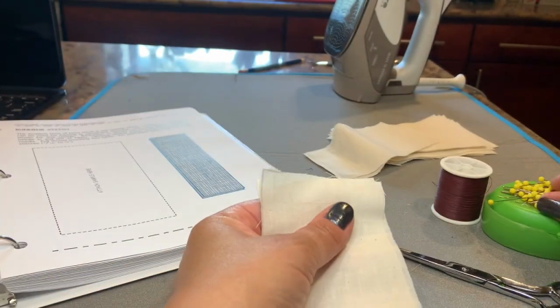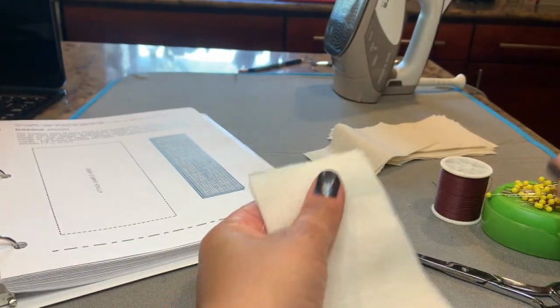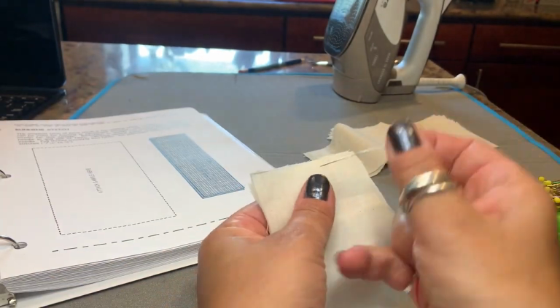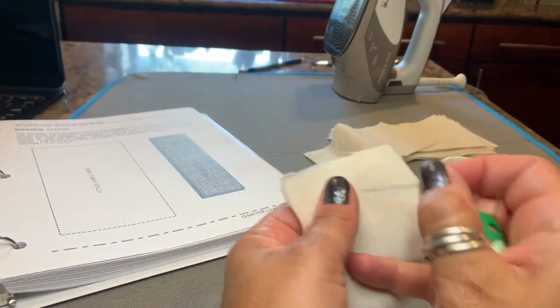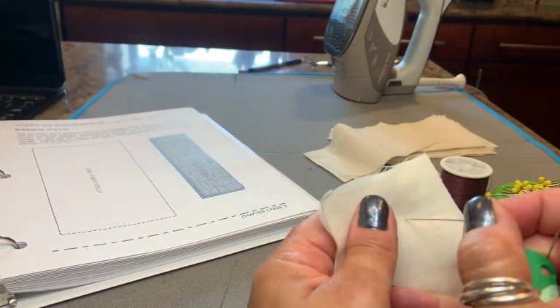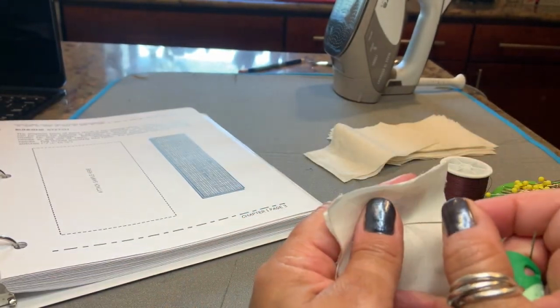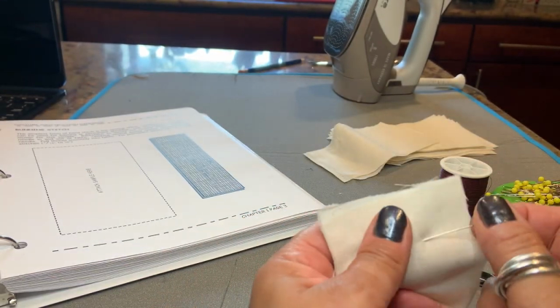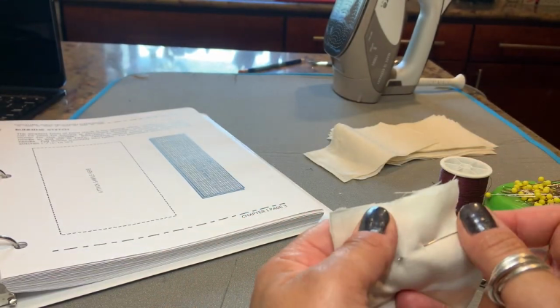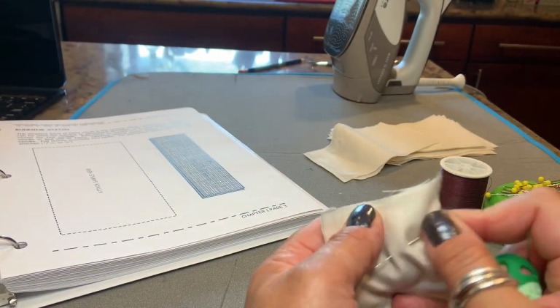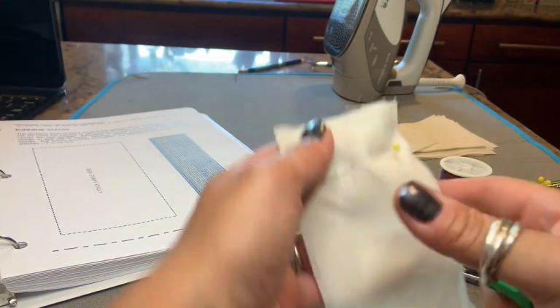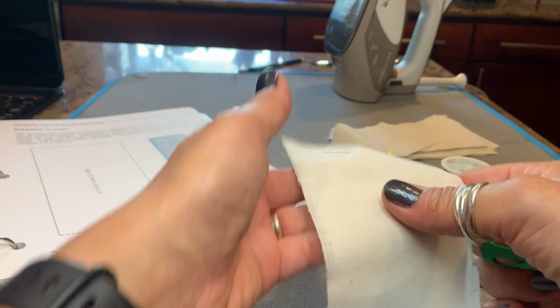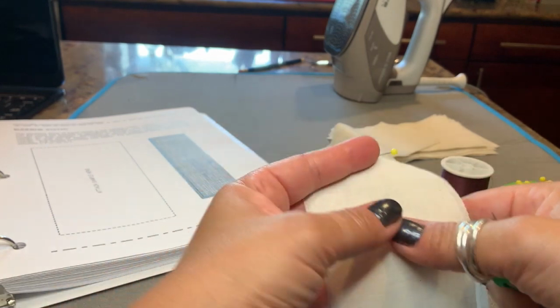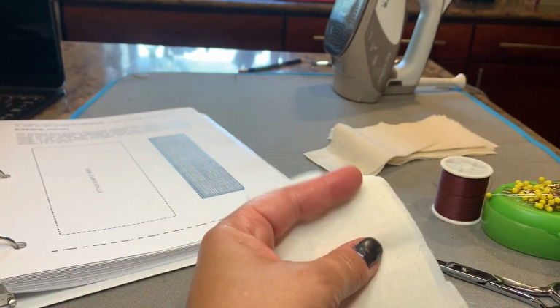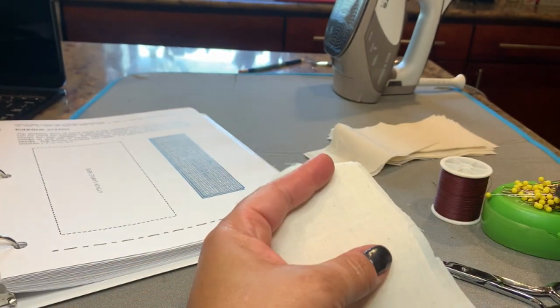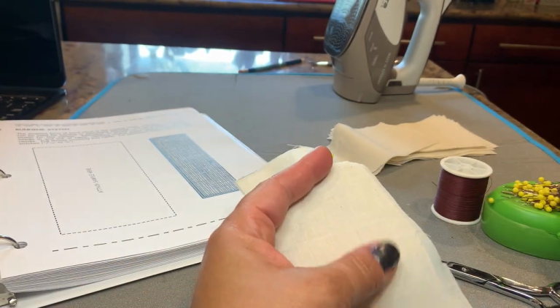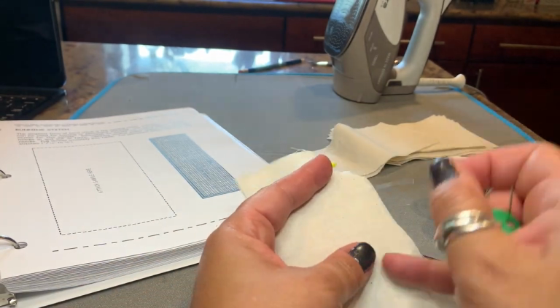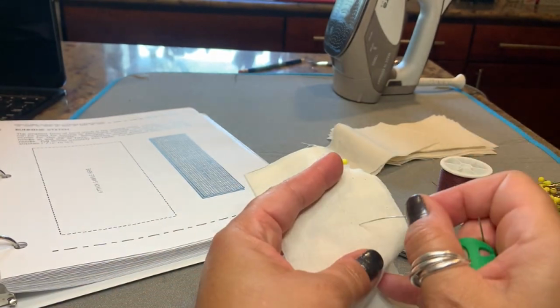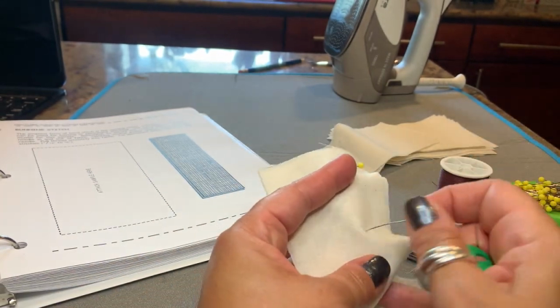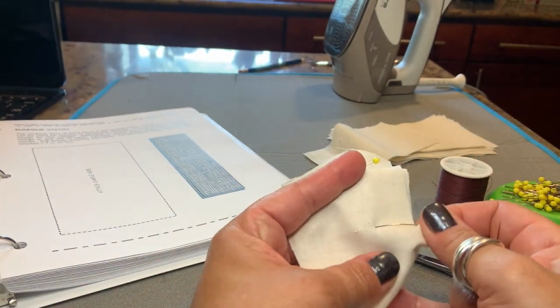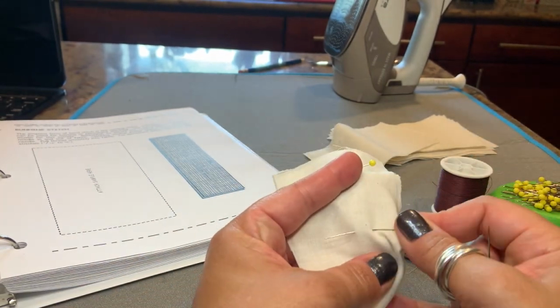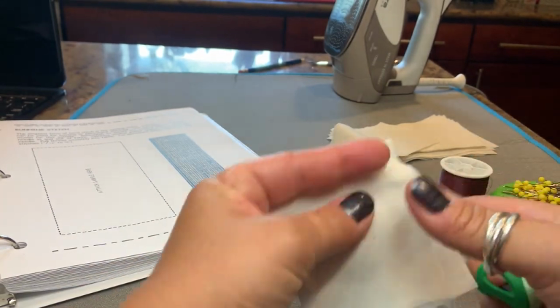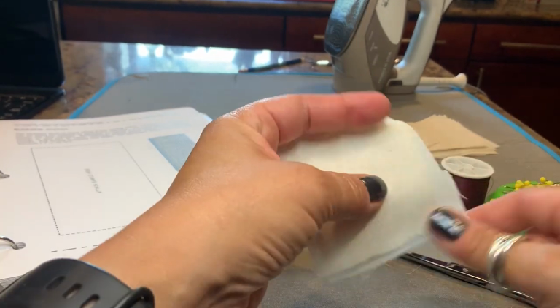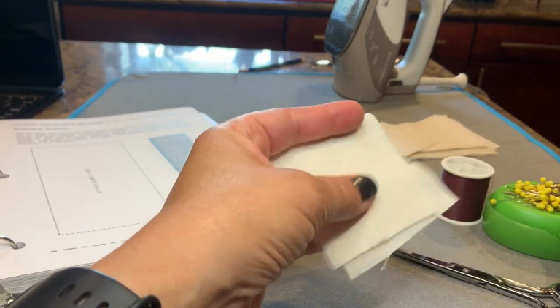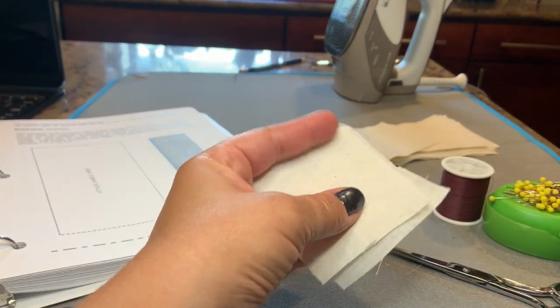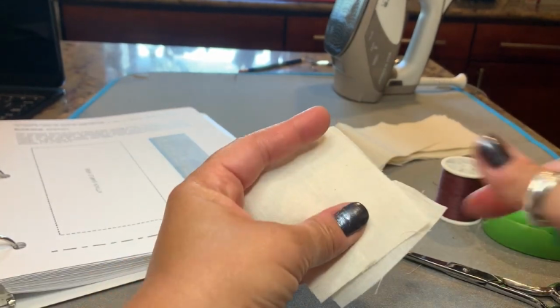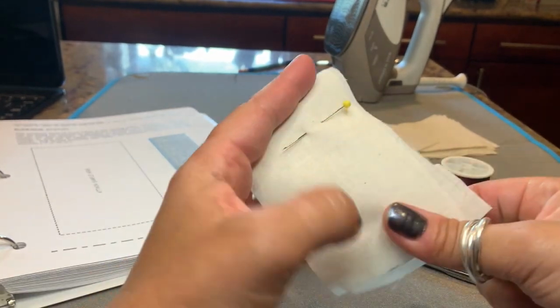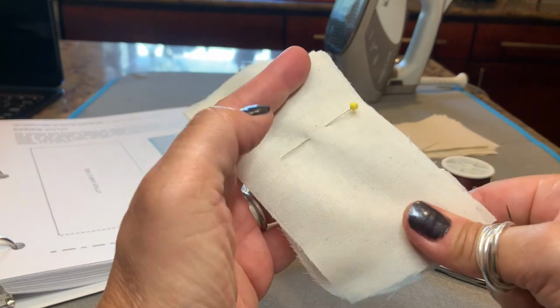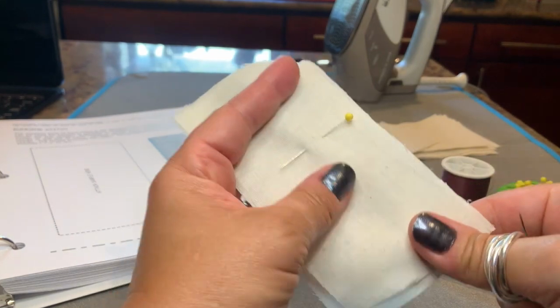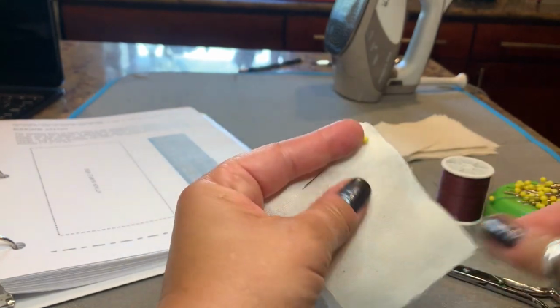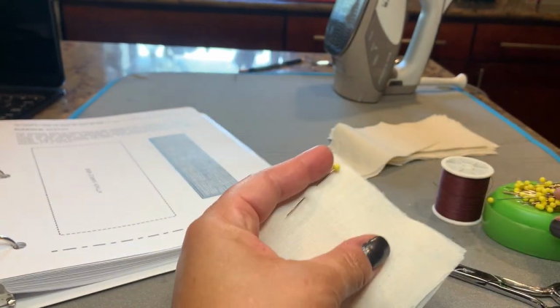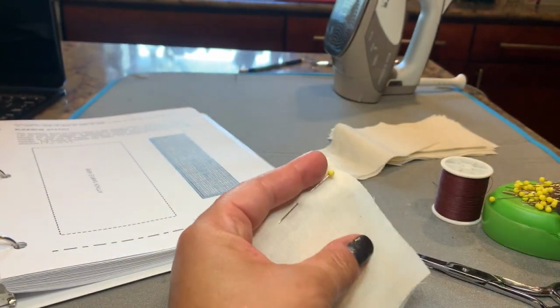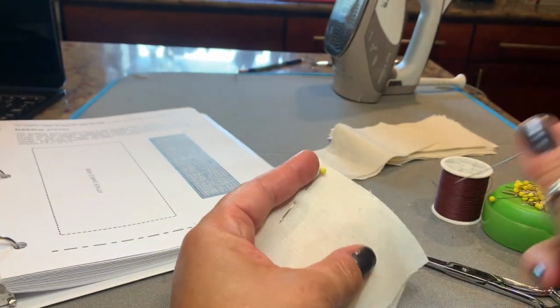It might be easier if you pin them together with crossed pinning, so that you can hold them together nice and straight.